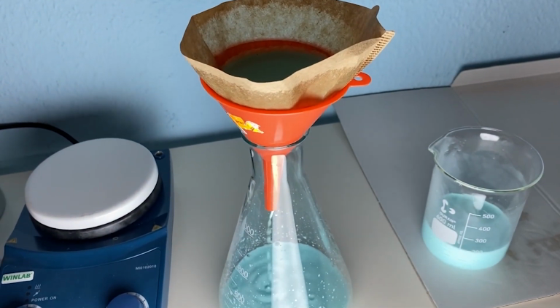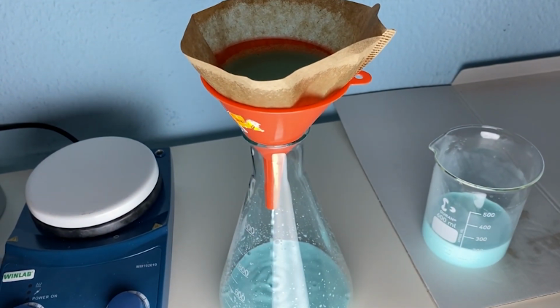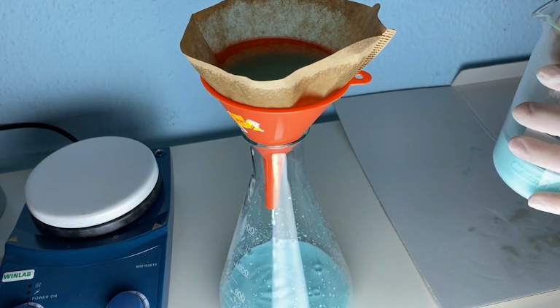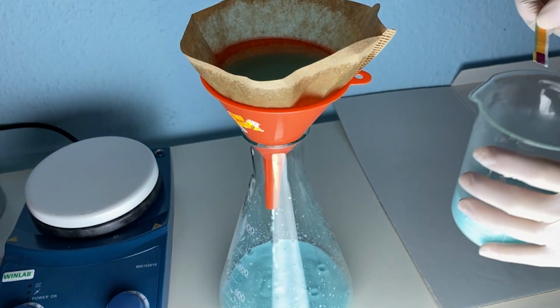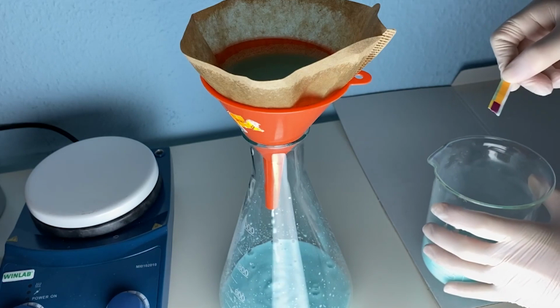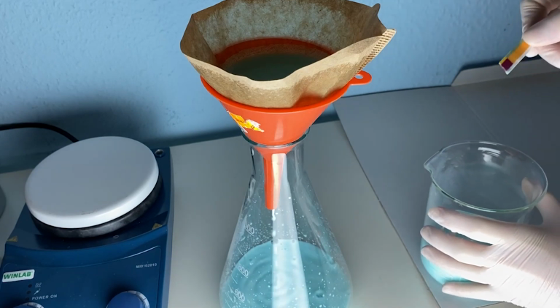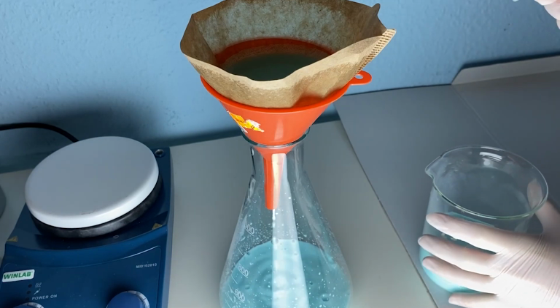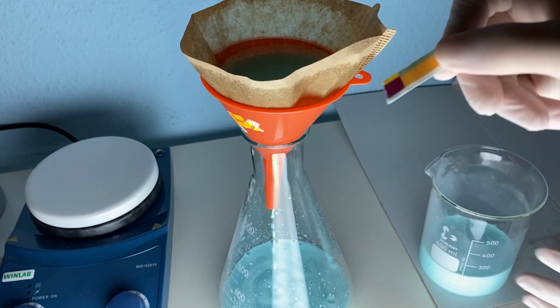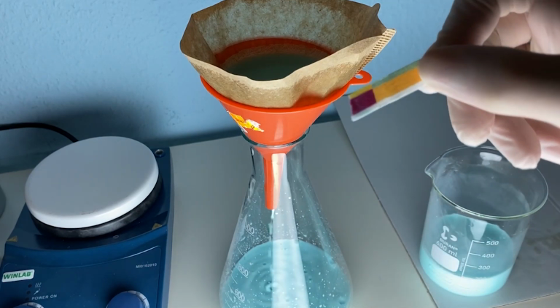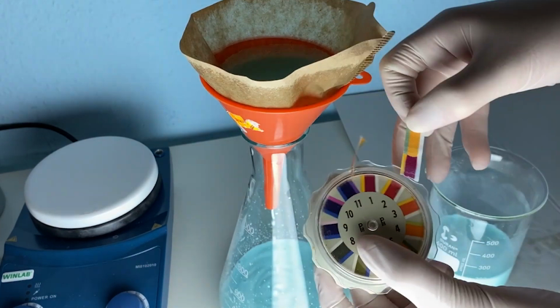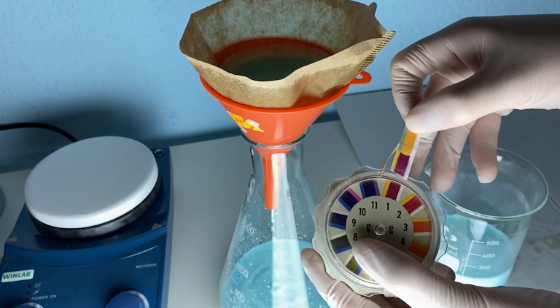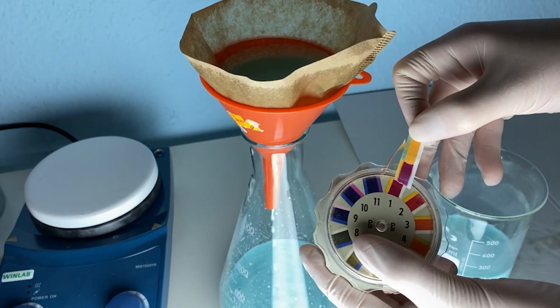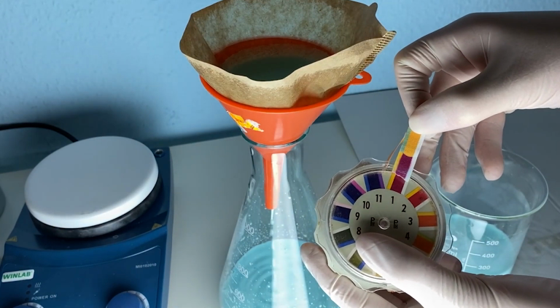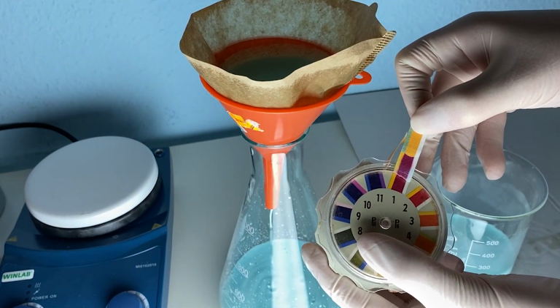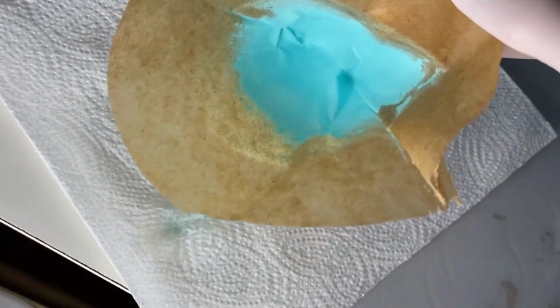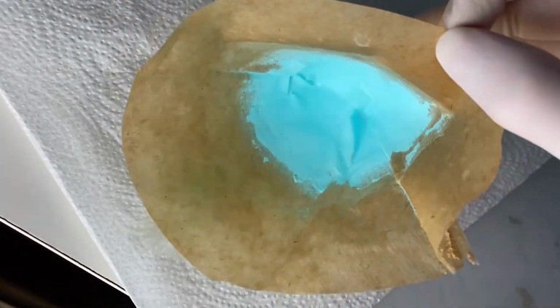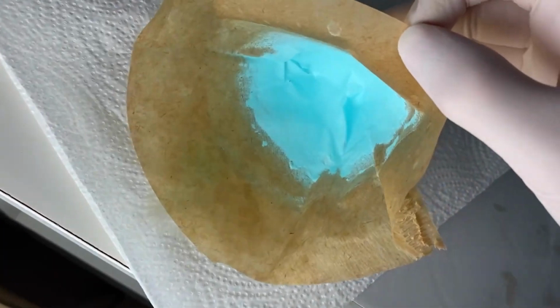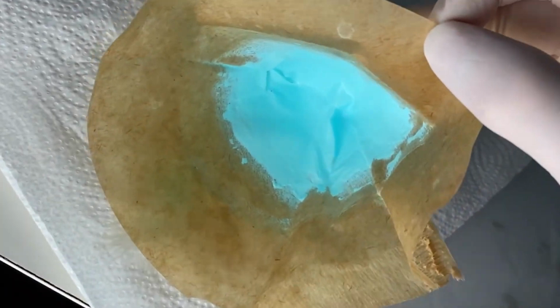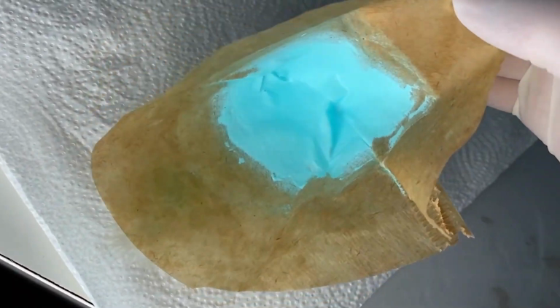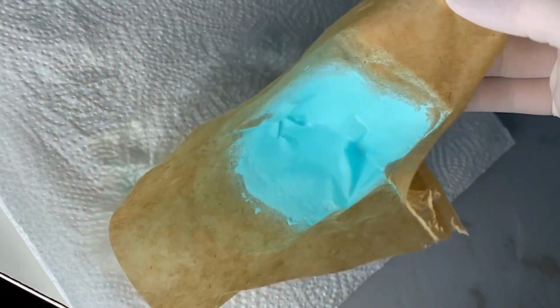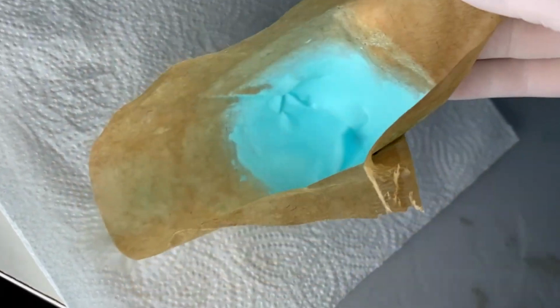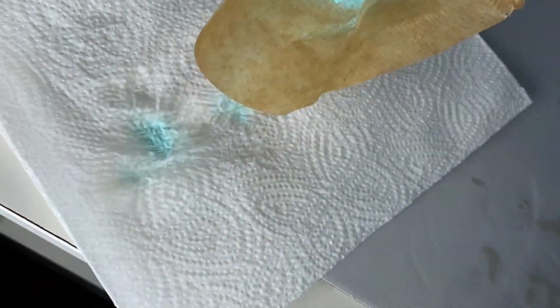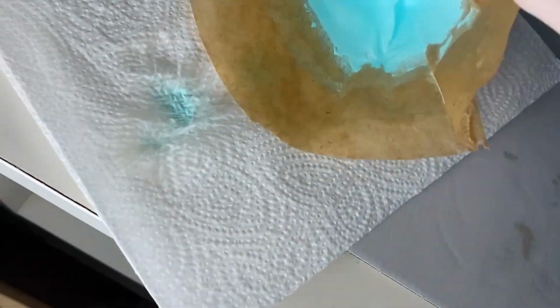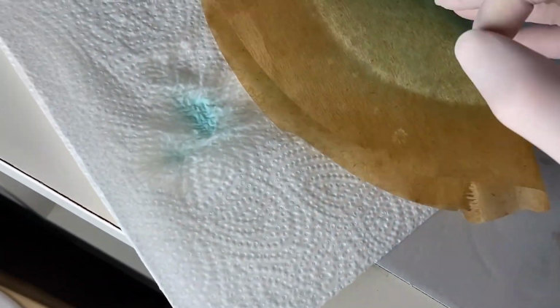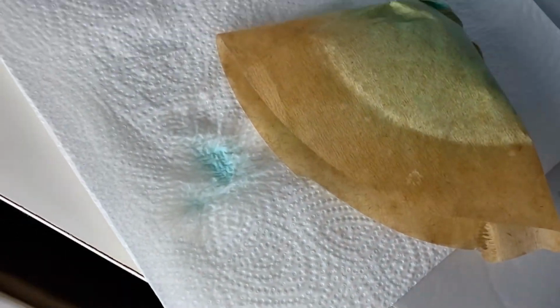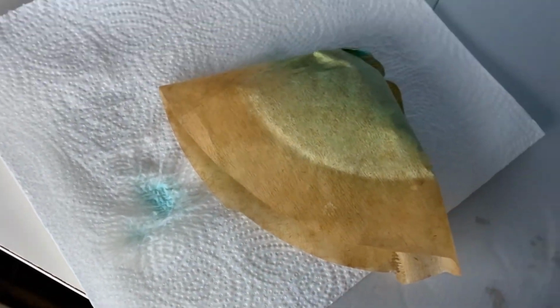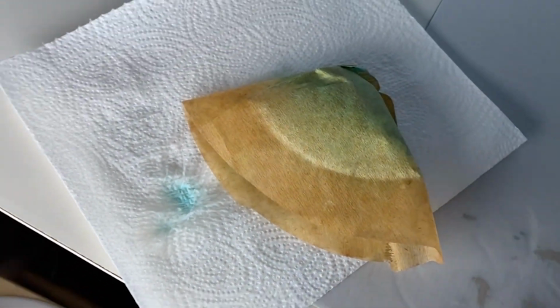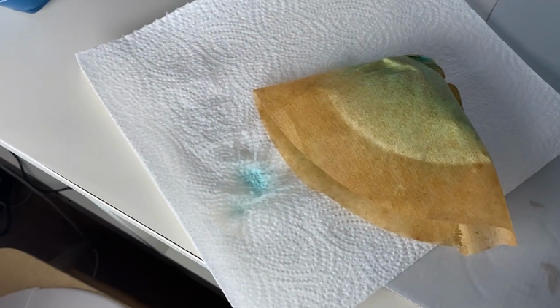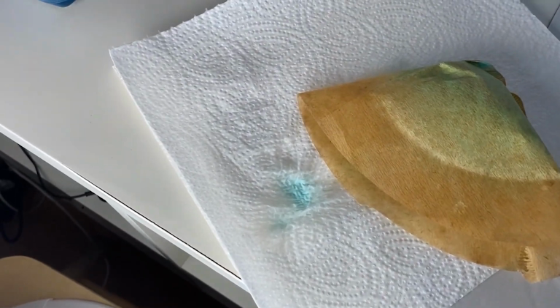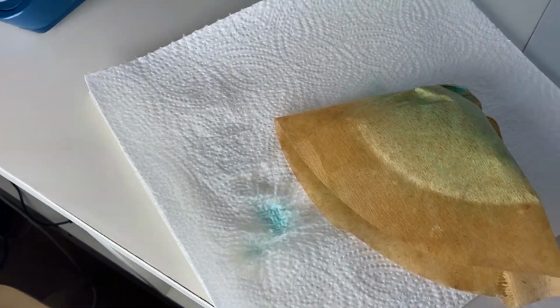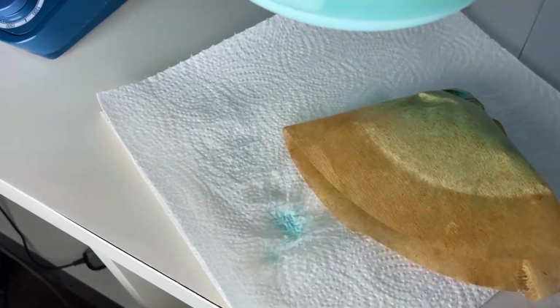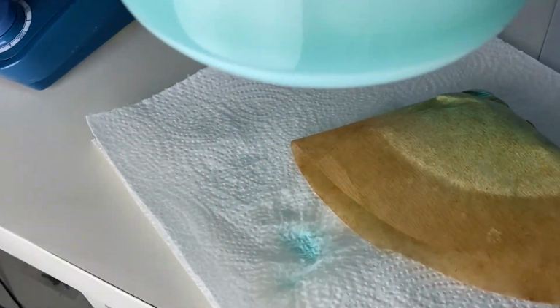I also tested the pH of the solution which turned out to be one. This should be the sulfuric acid, but I'm not sure if some oxalic acid didn't react. After that I filtered it again because I didn't get a lot of product, which is probably because of a leak in the filter paper.